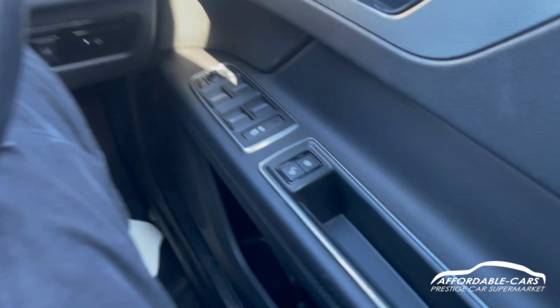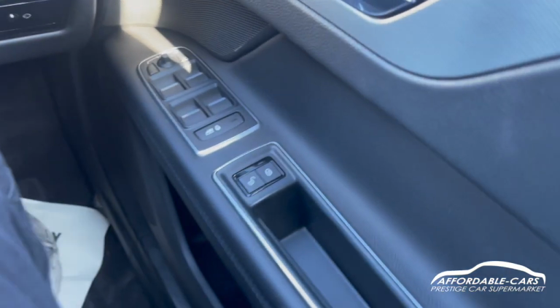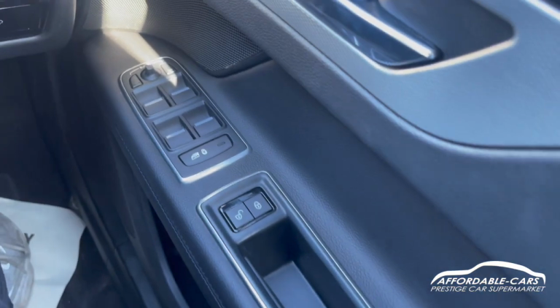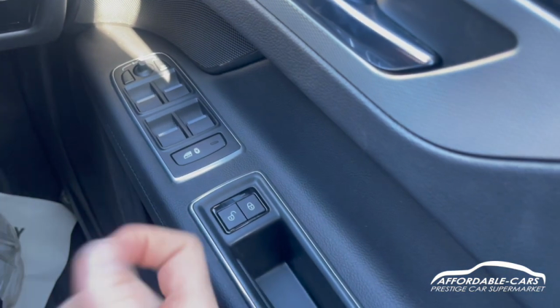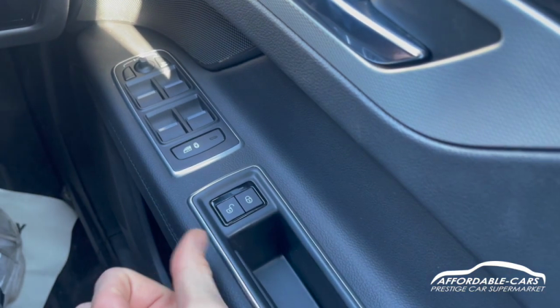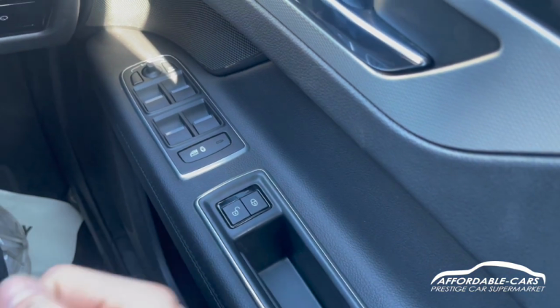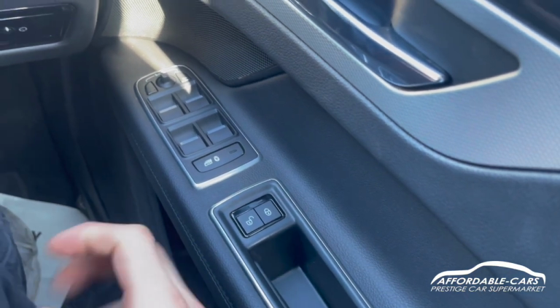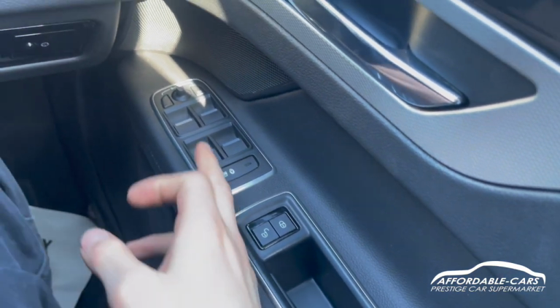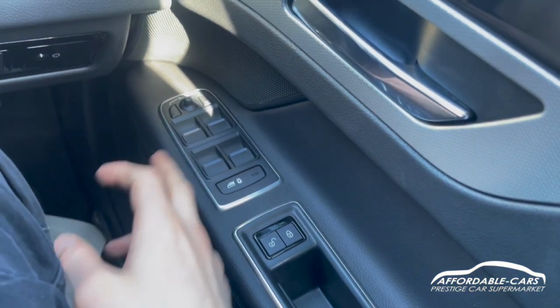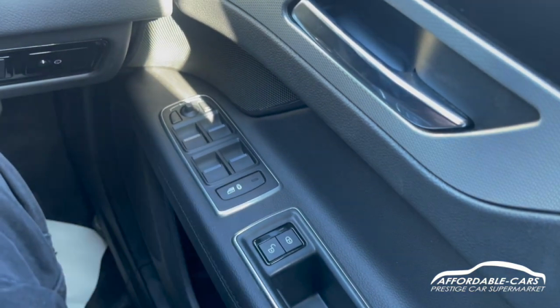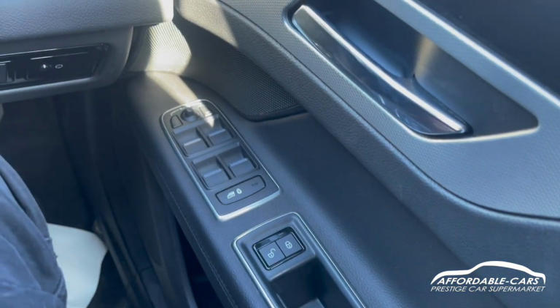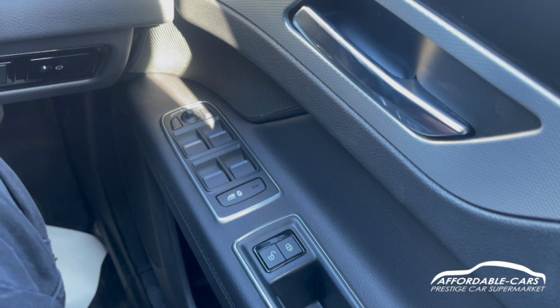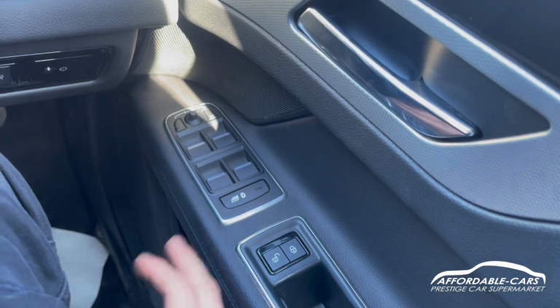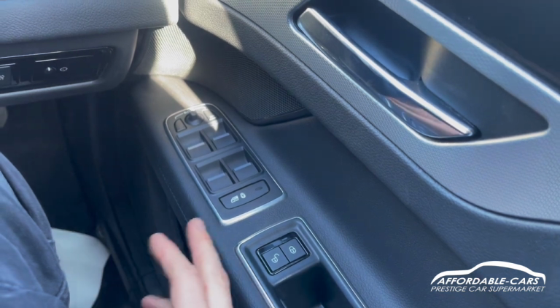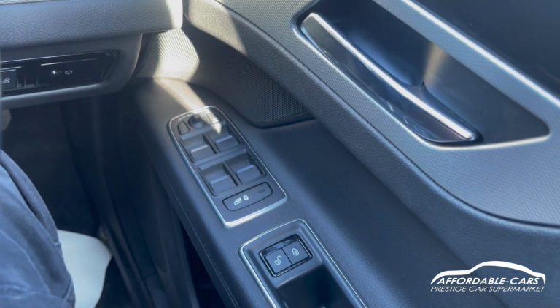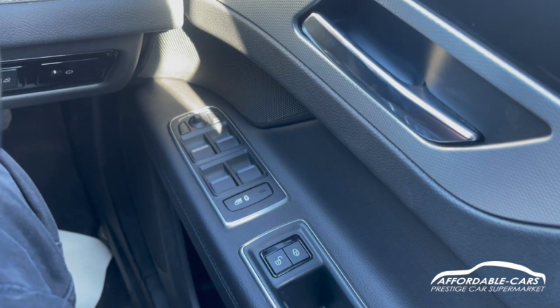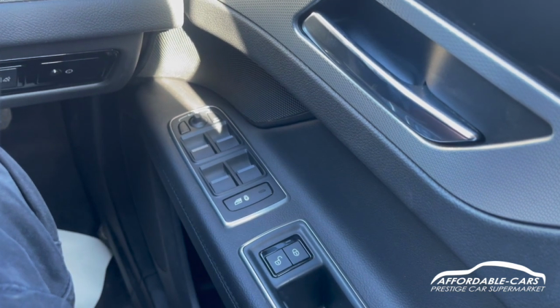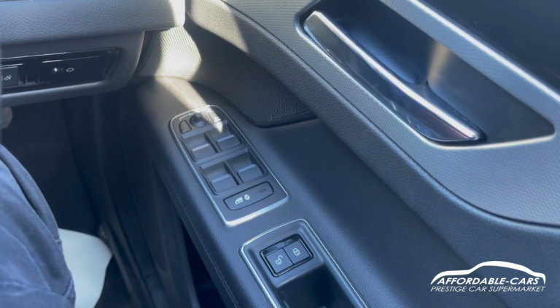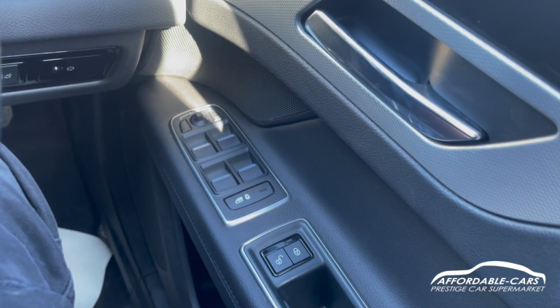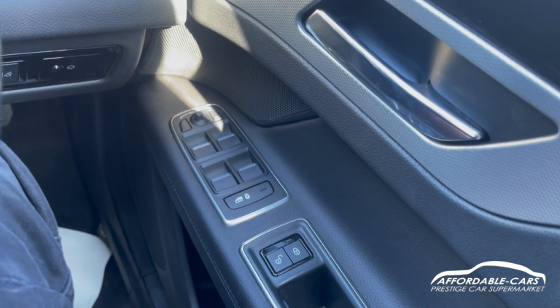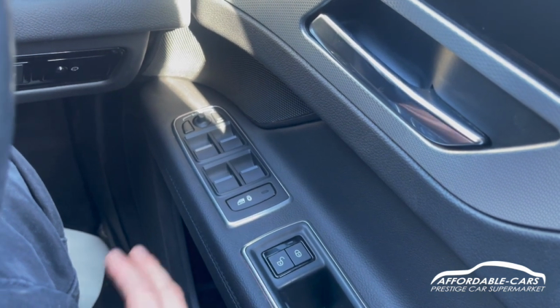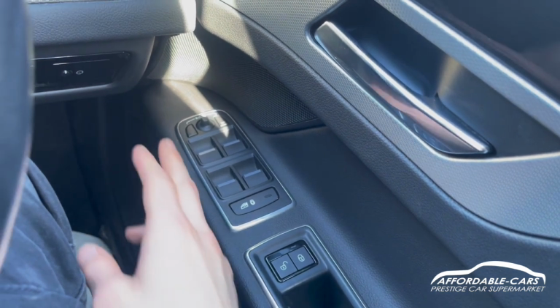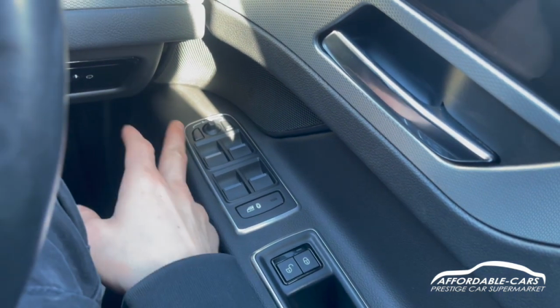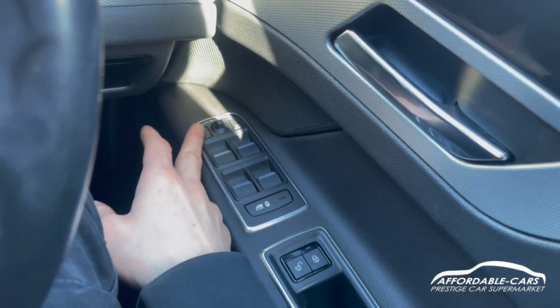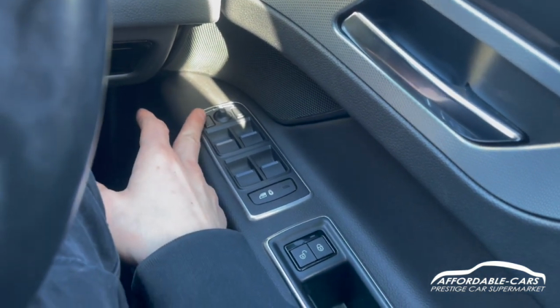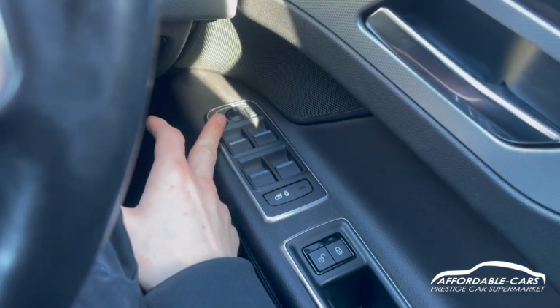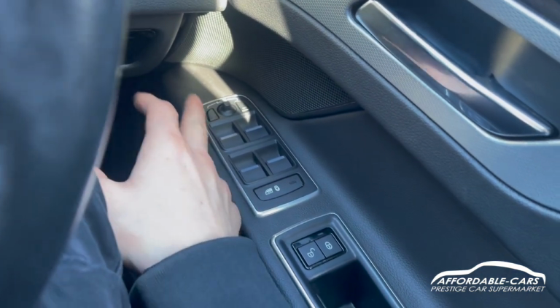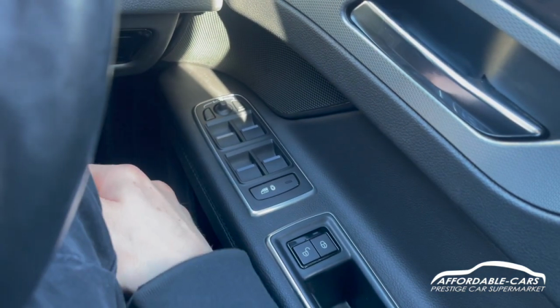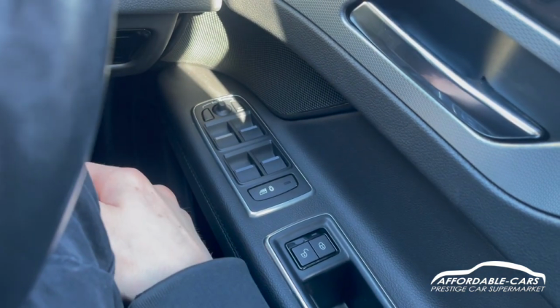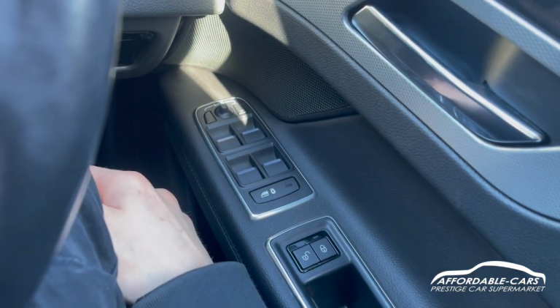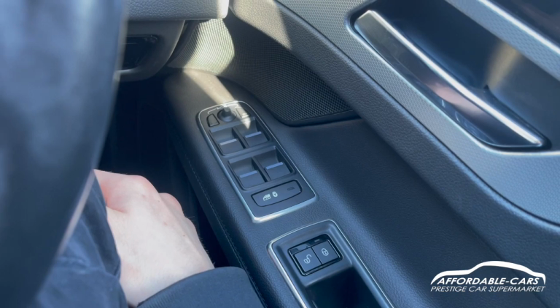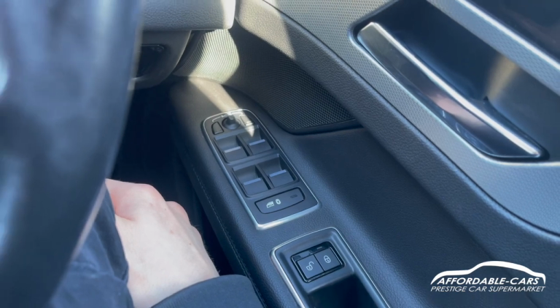Going down, you've got your central locking buttons, fully electric automatic windows, the ability to lock the rear windows with child lock, and your electric folding wing mirrors.